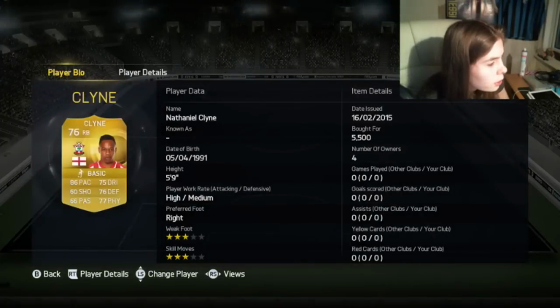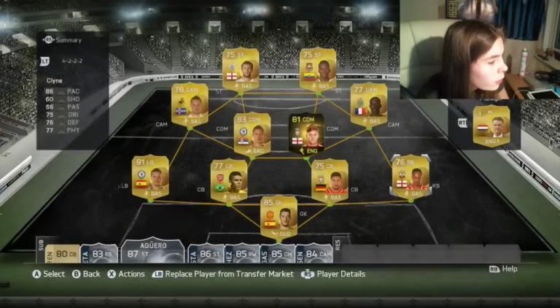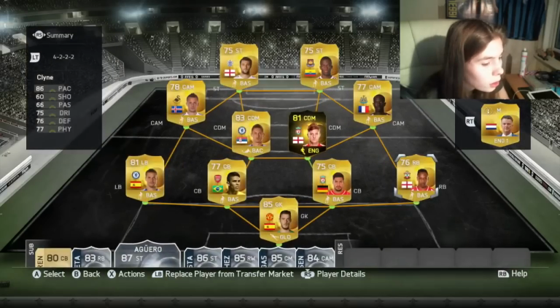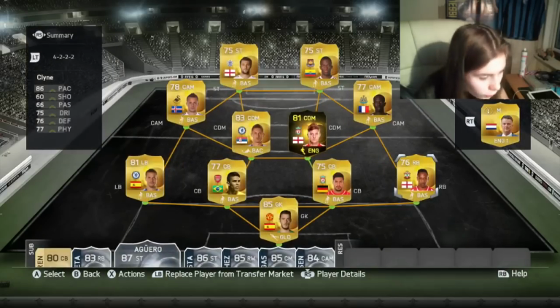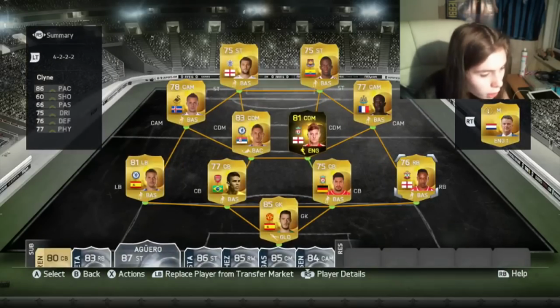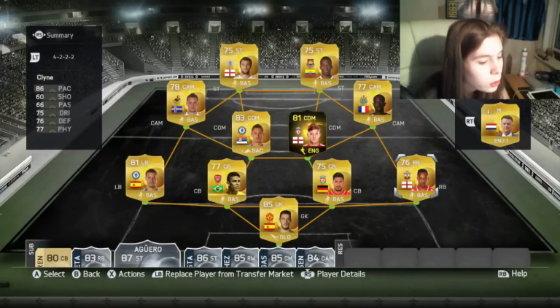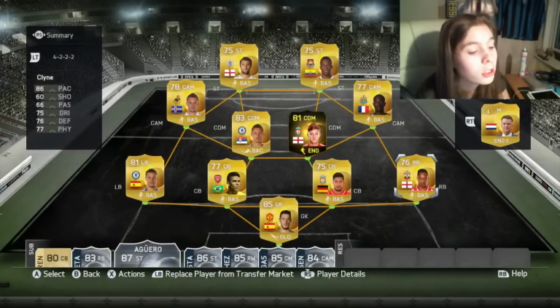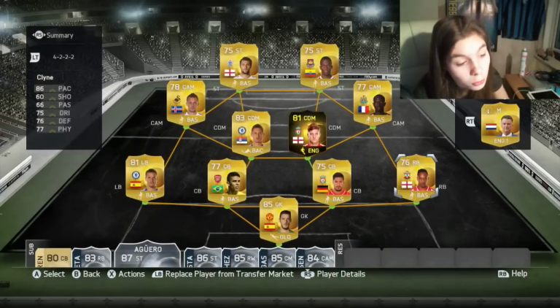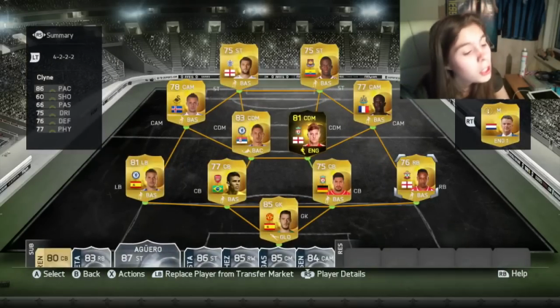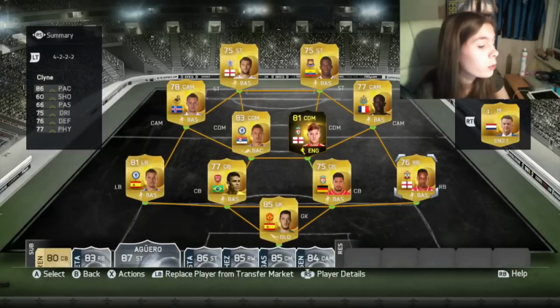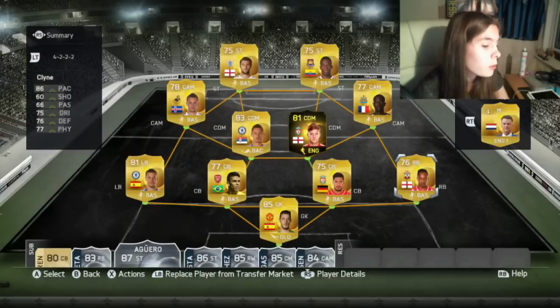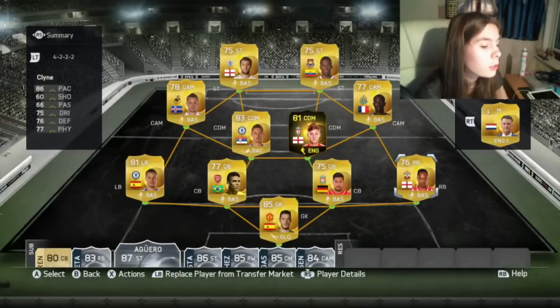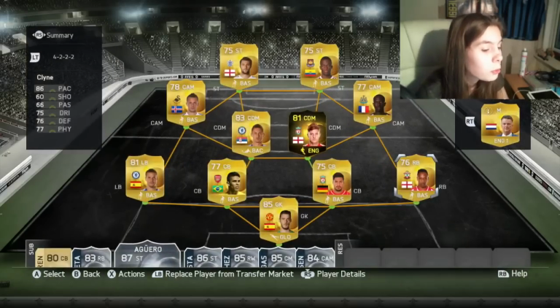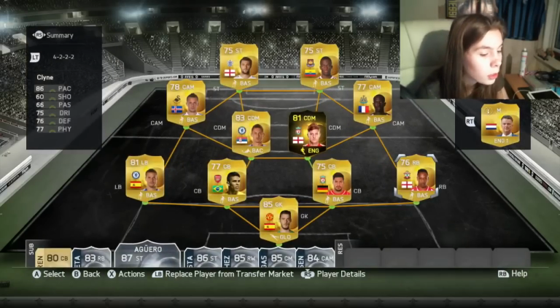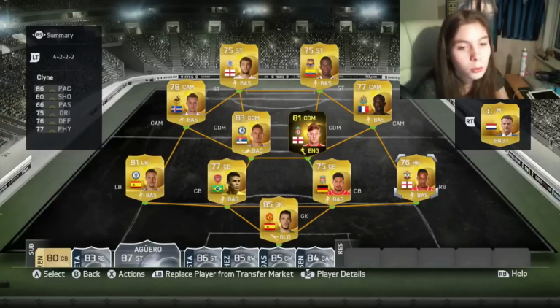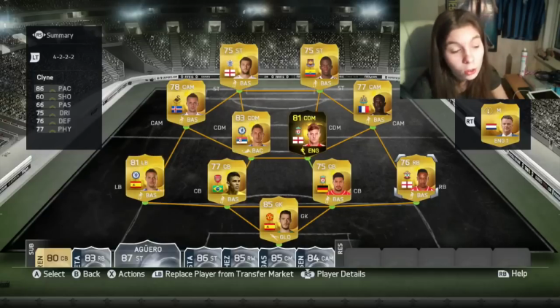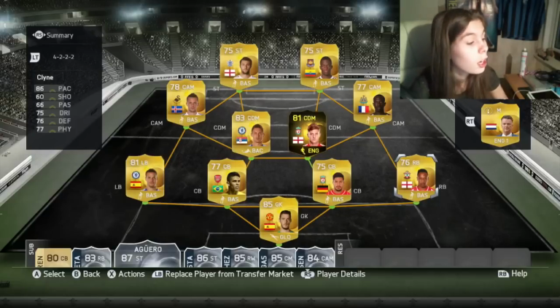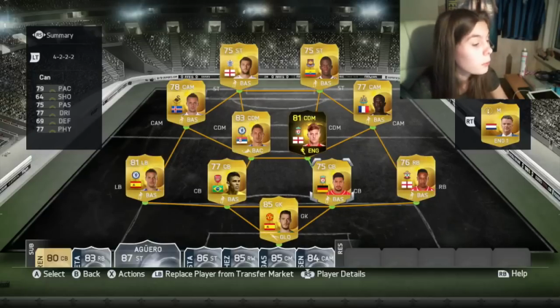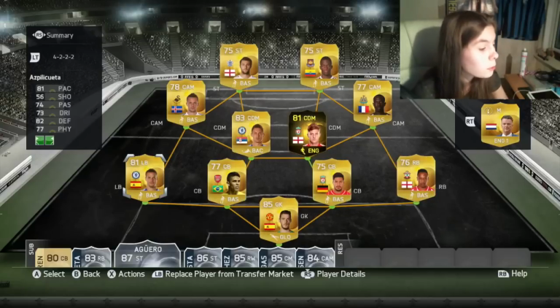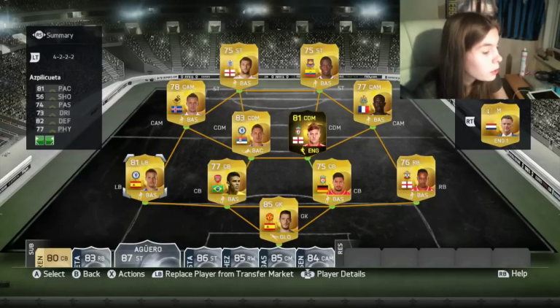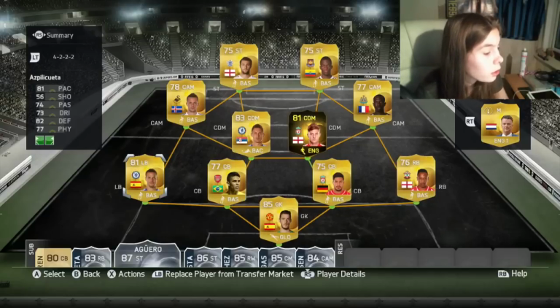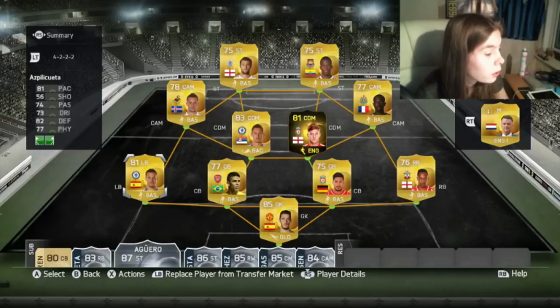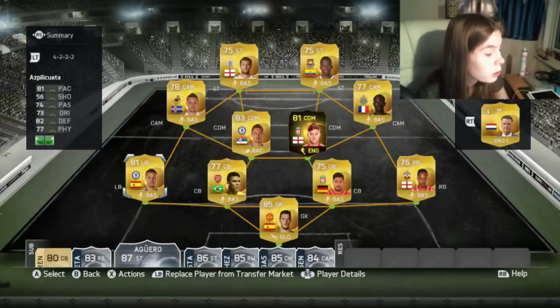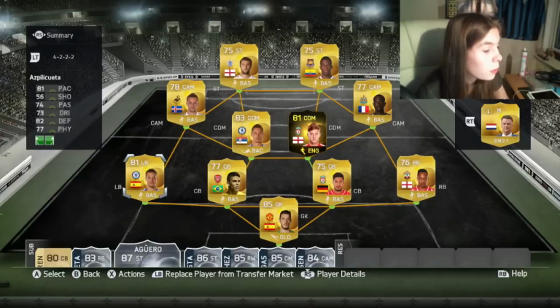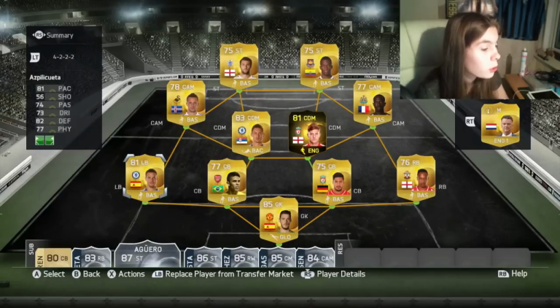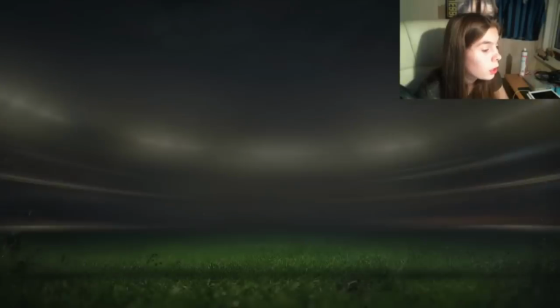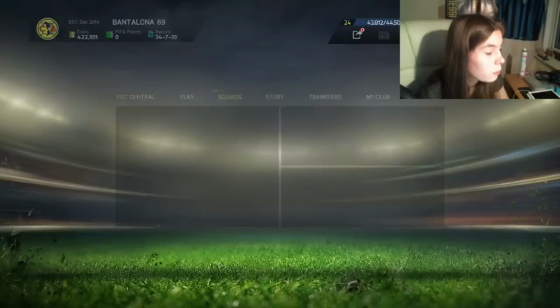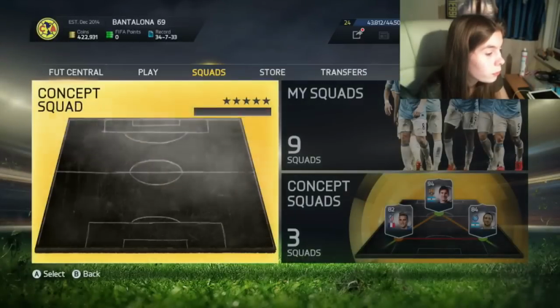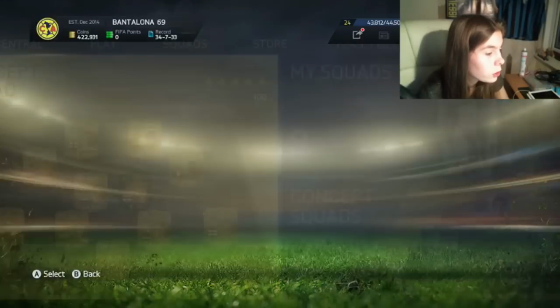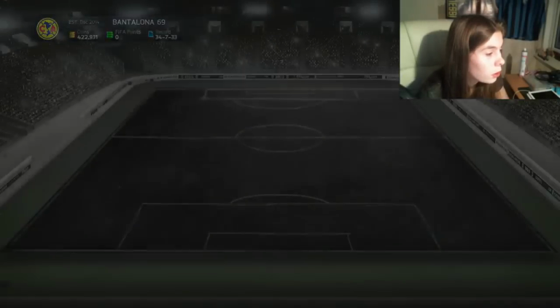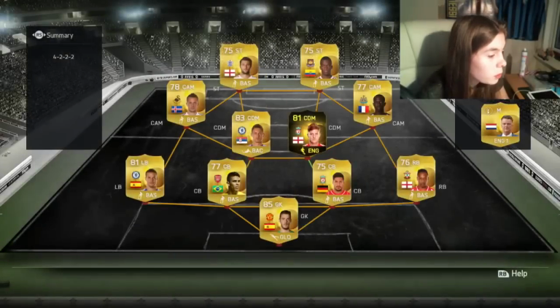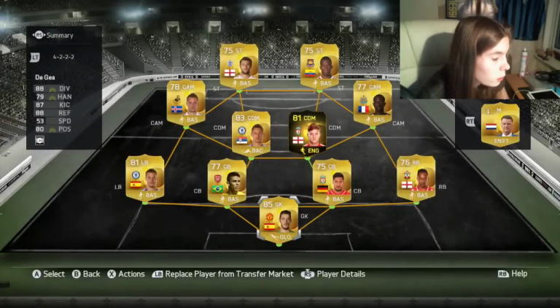Nathaniel Klein — I think that's how you say his name — has also got three-star skill moves for right back, which is actually really good. He's been upgraded from a silver card as well. Then we've got Aspilicueta, who has been upgraded by two, so nothing really special for him.